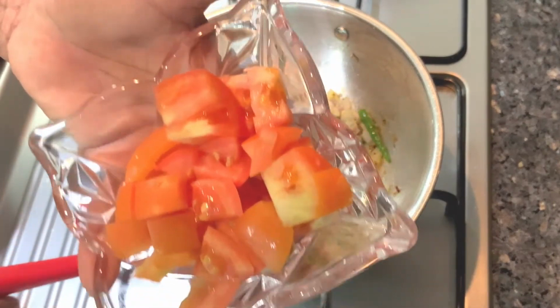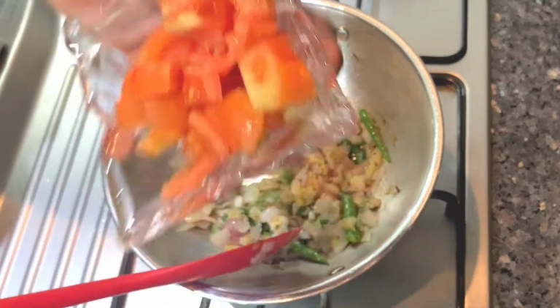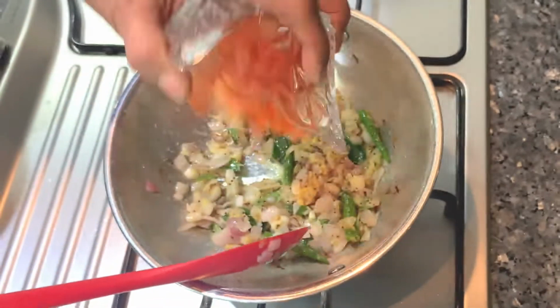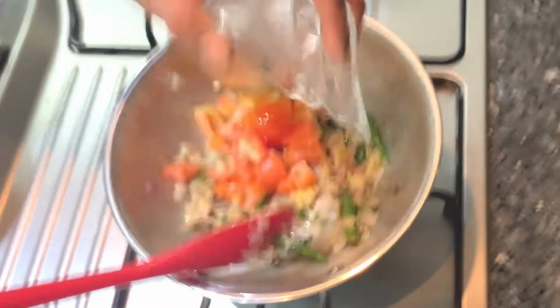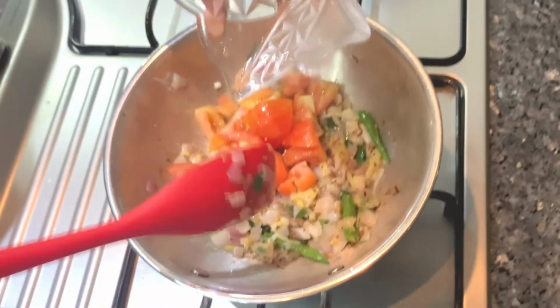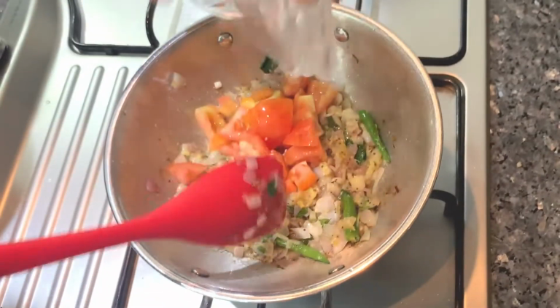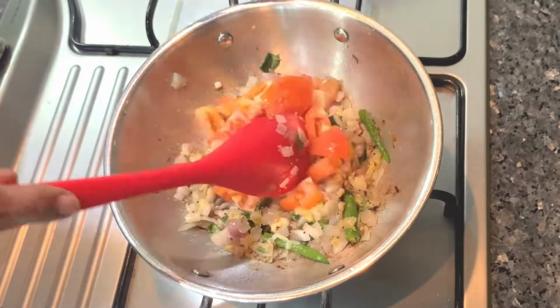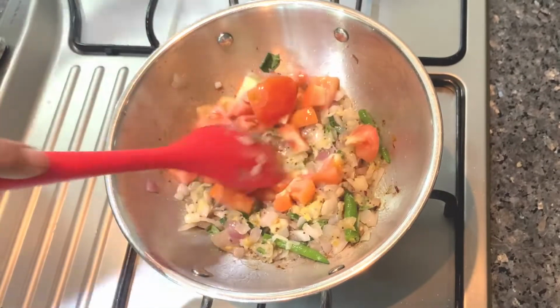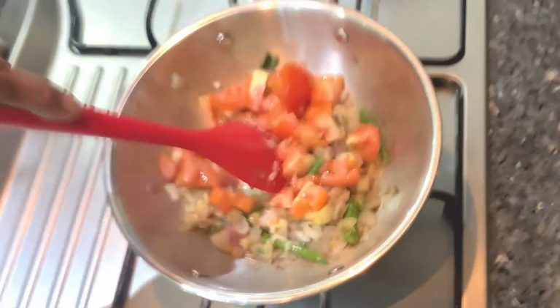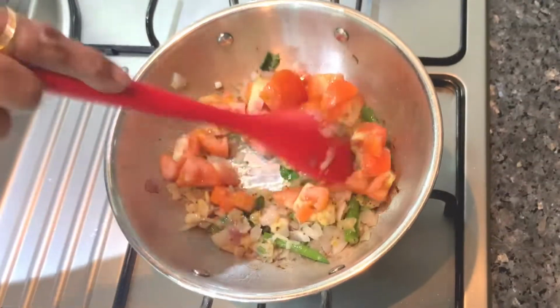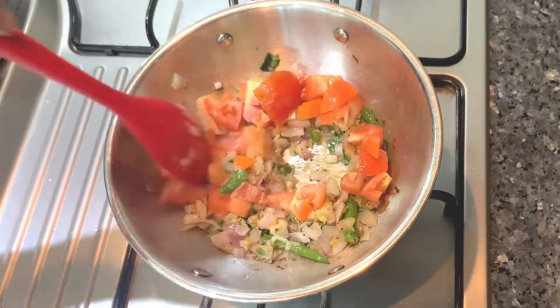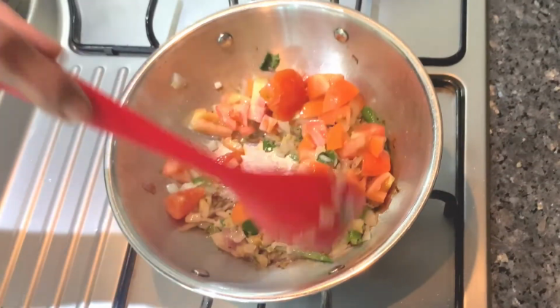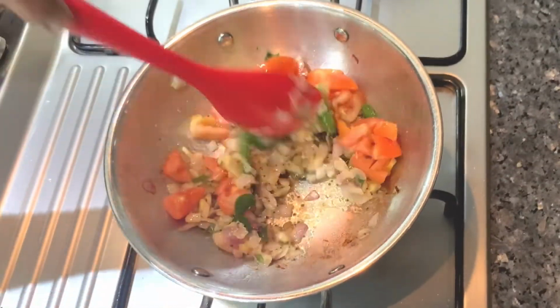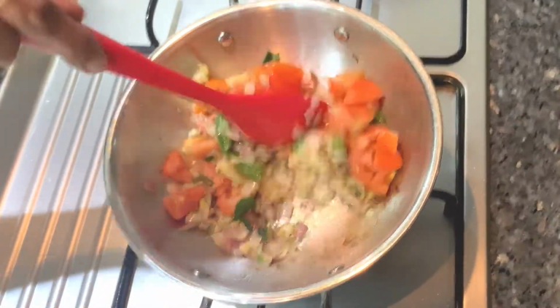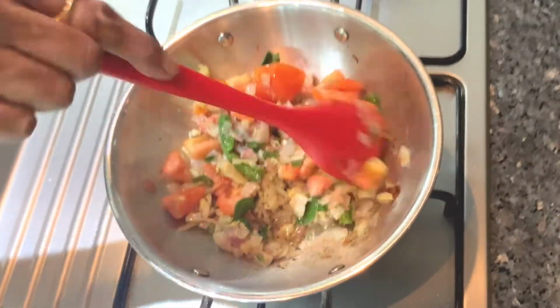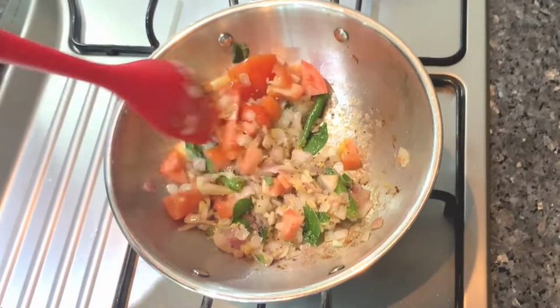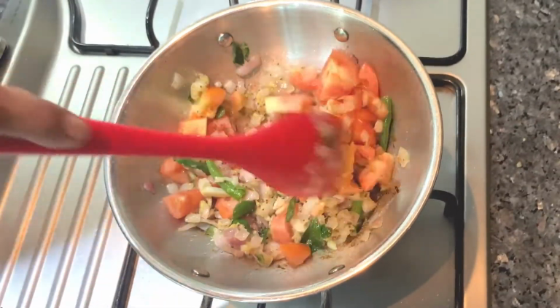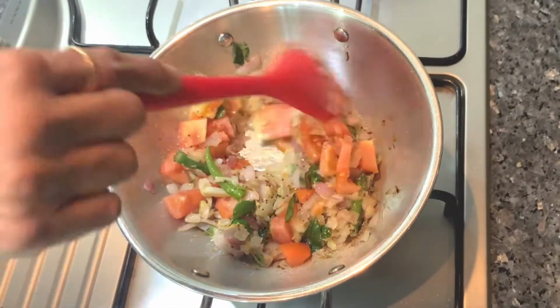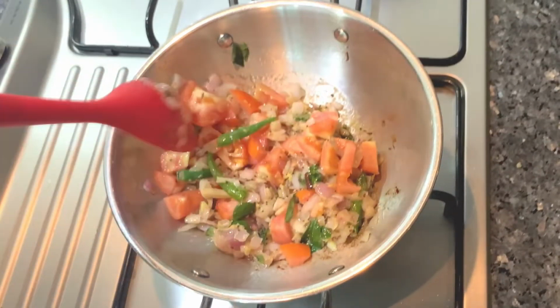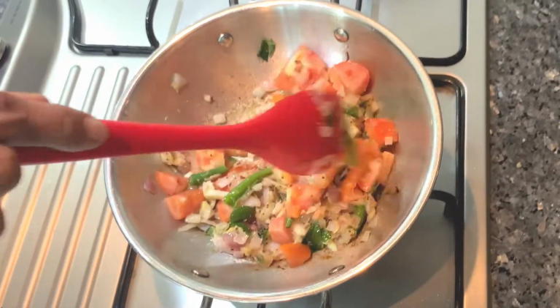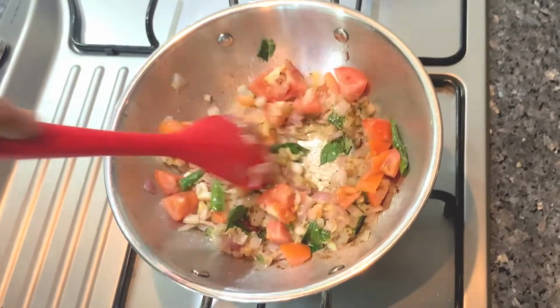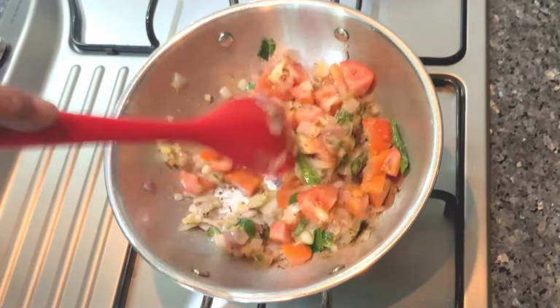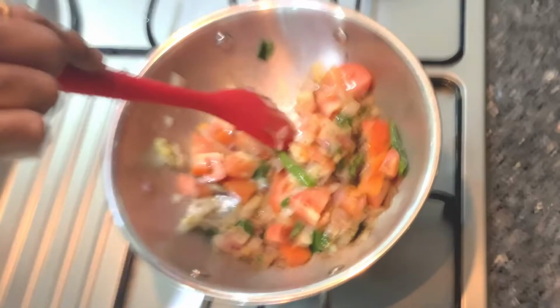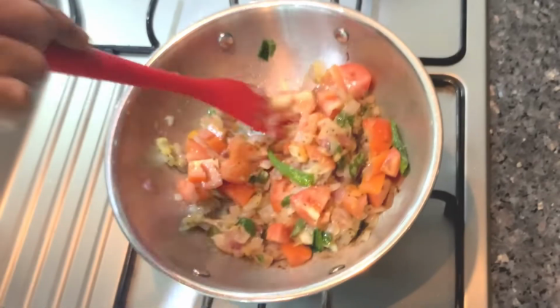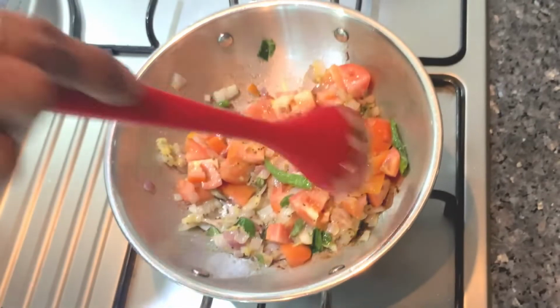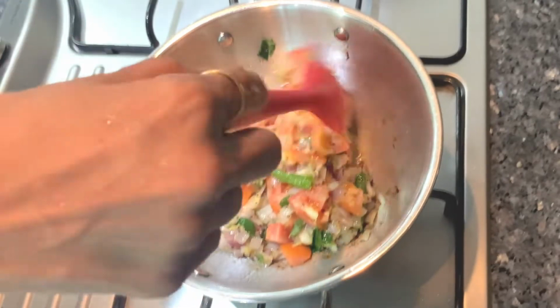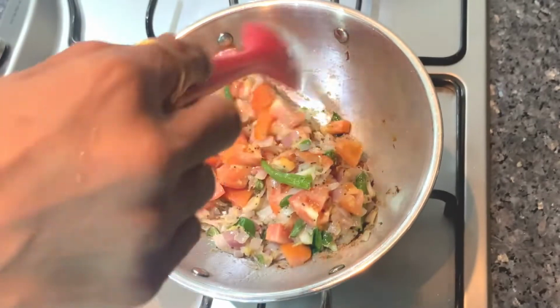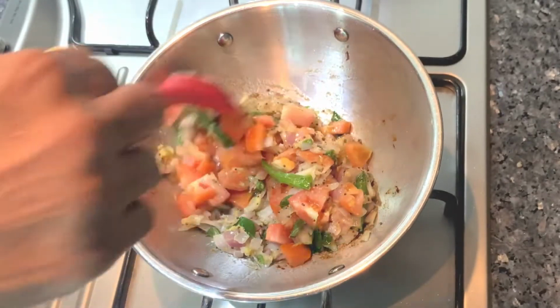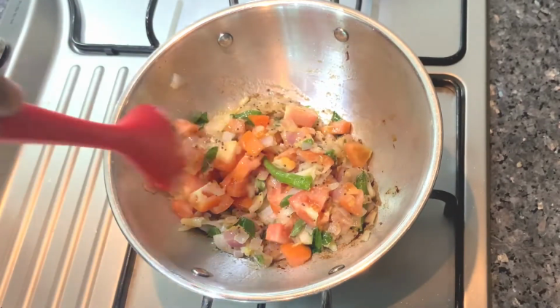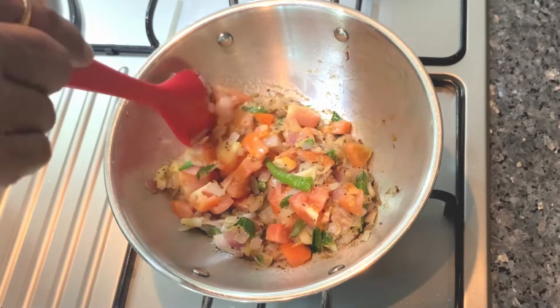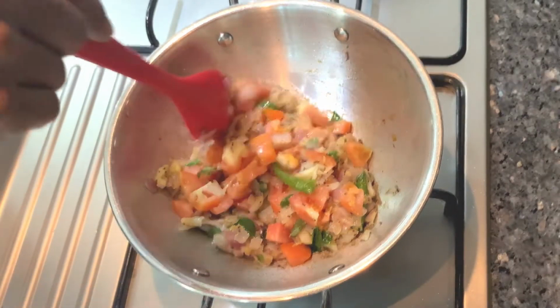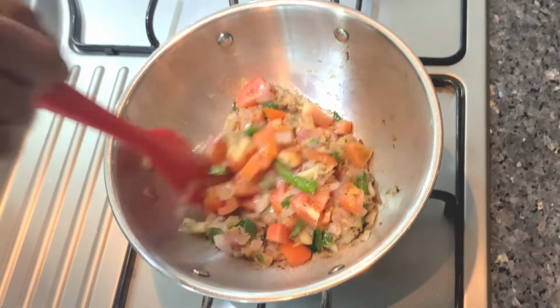Now we add the tomato. If we add this piece of rice, we will add some gravy to the rice.